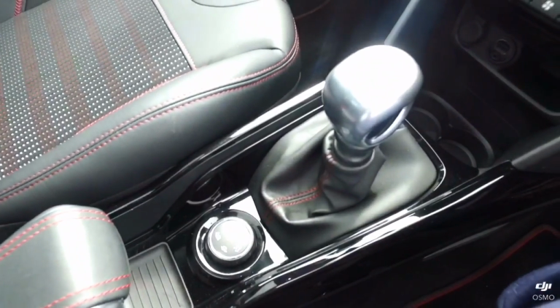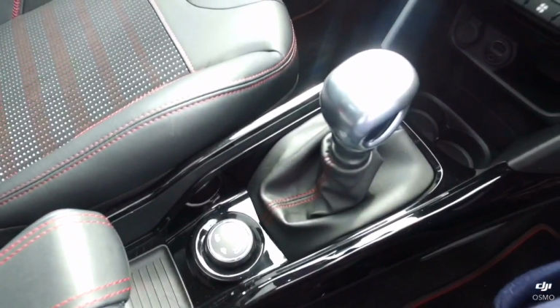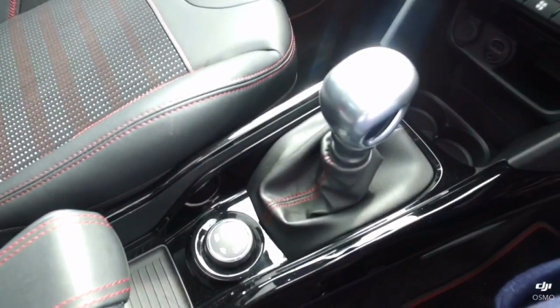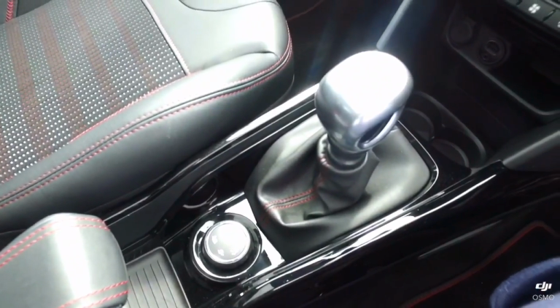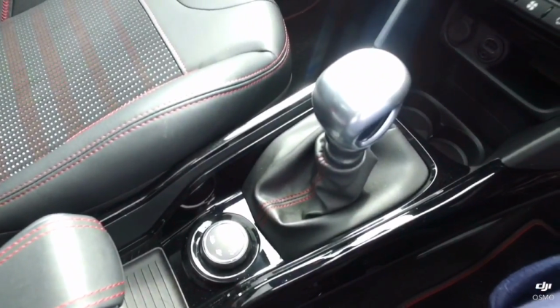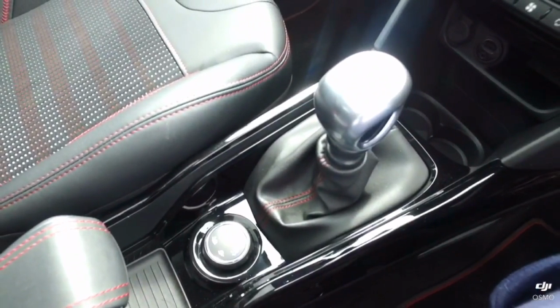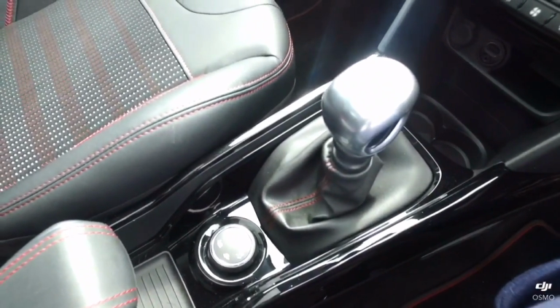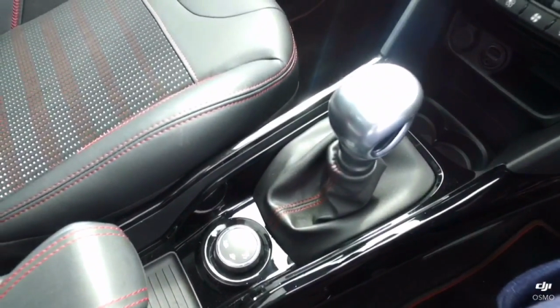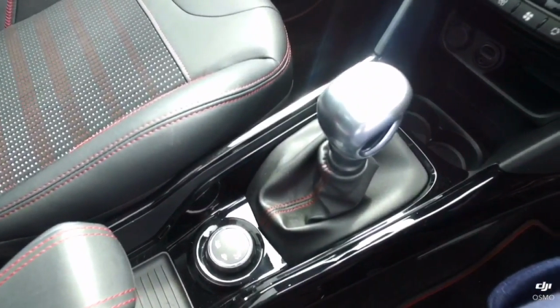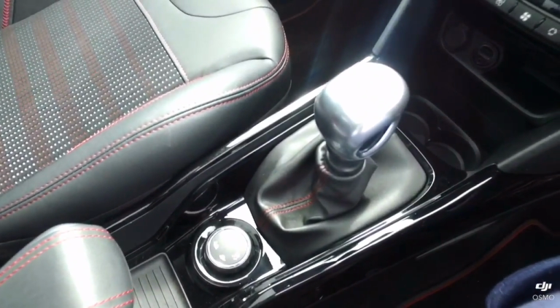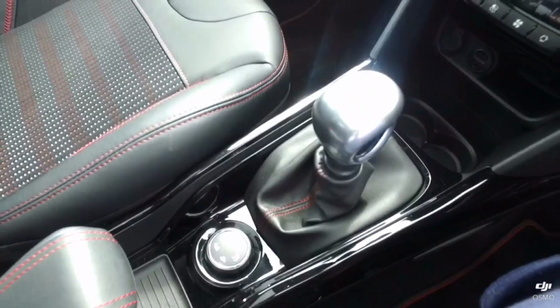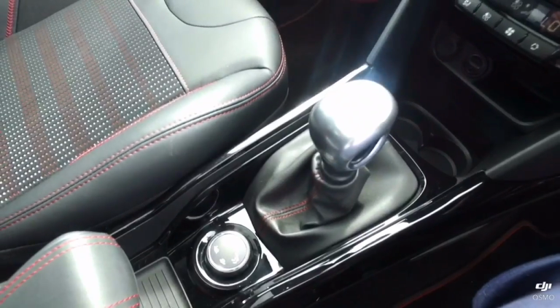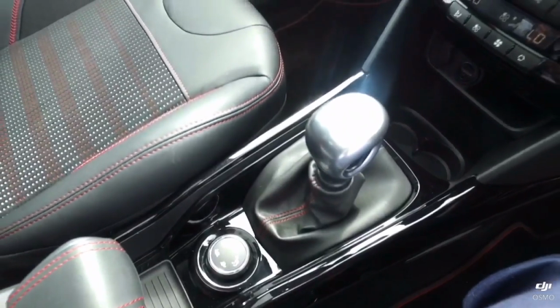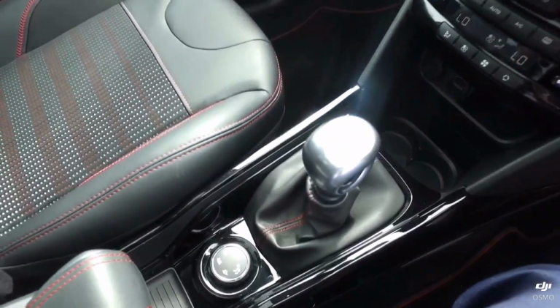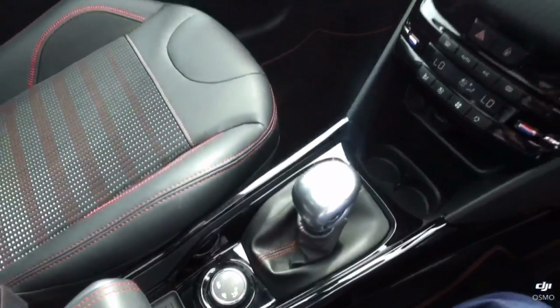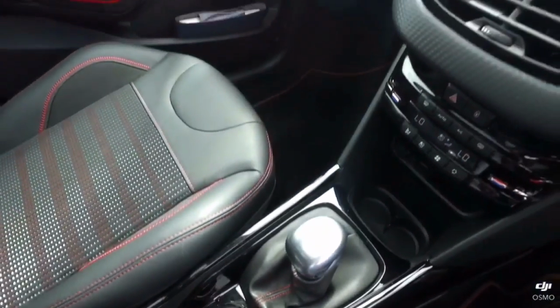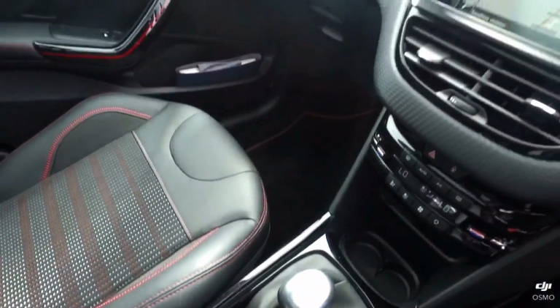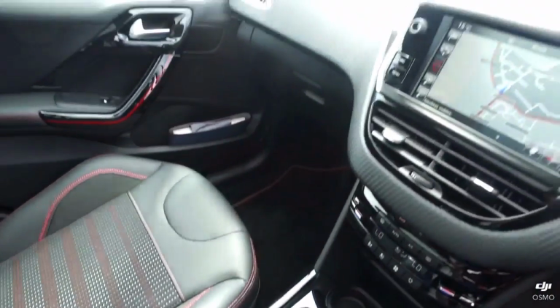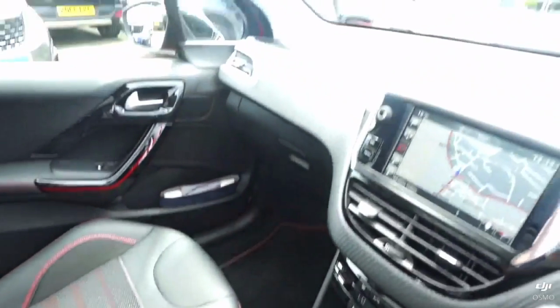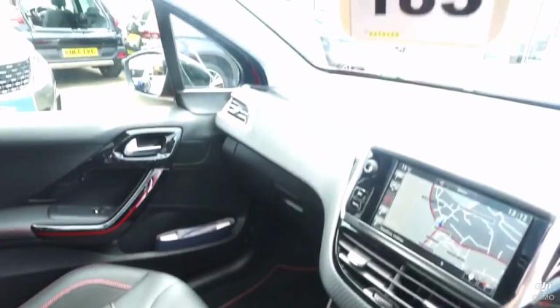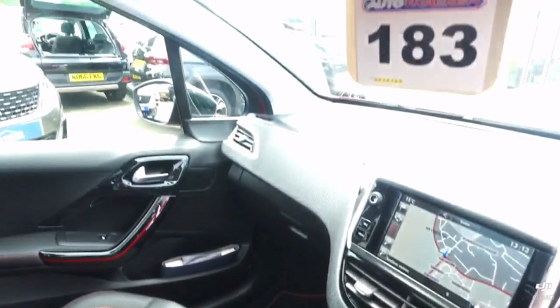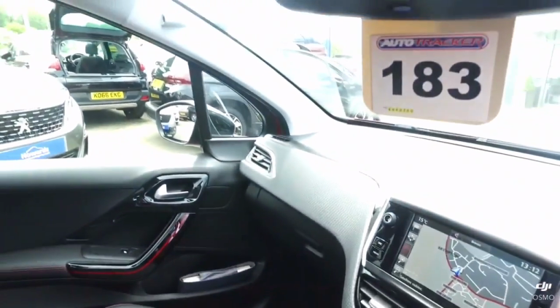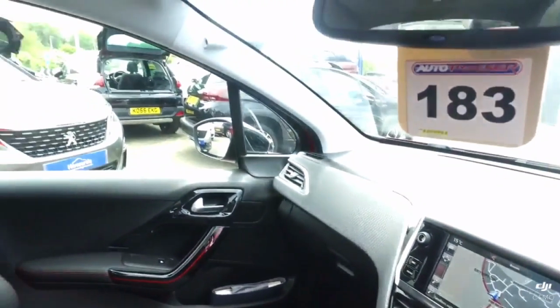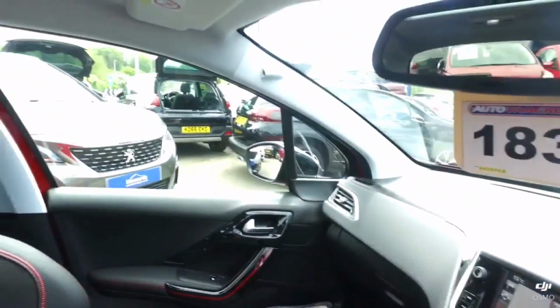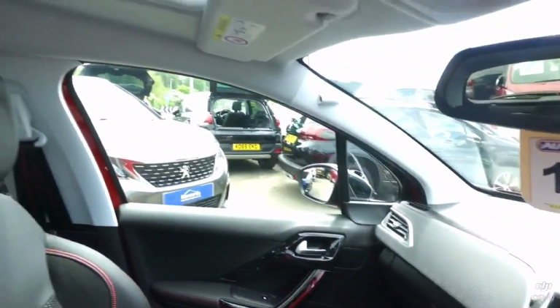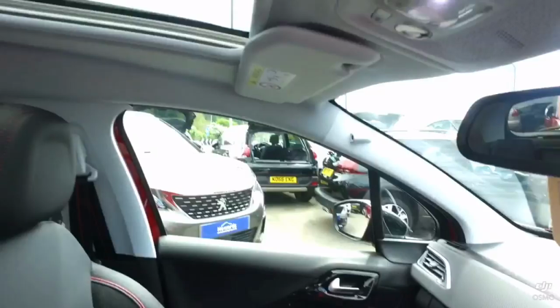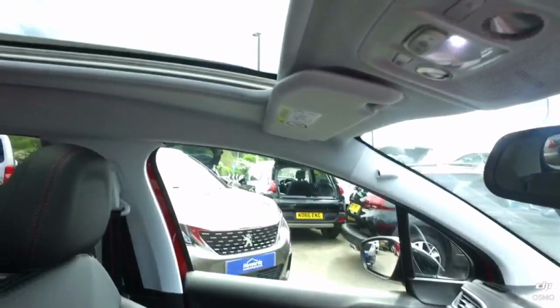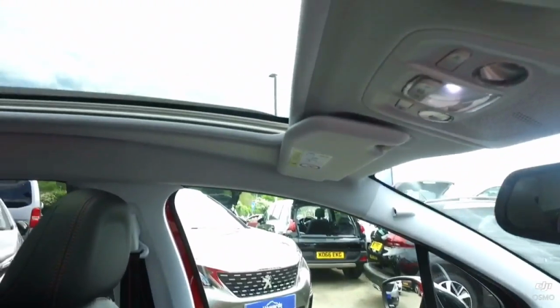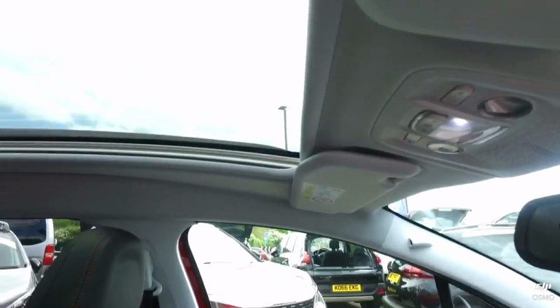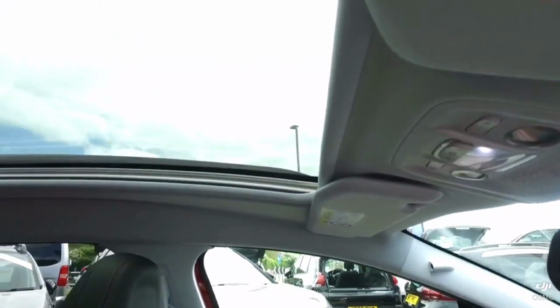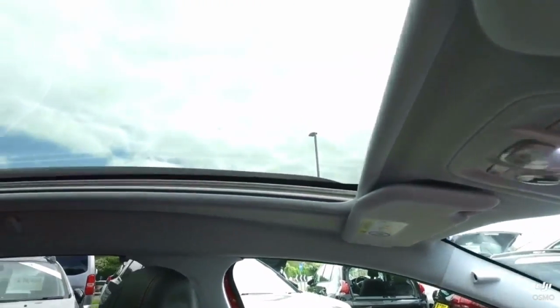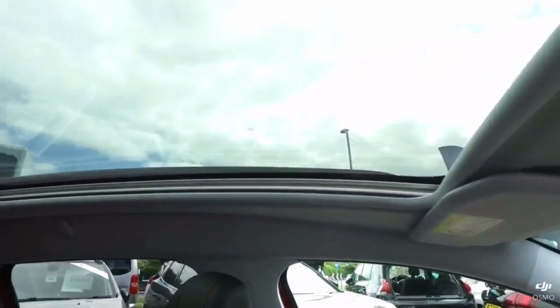It also comes with grip control to help you out of any sticky situations in snow, mud, and sand. And one of my favourite features — the panoramic glass roof.